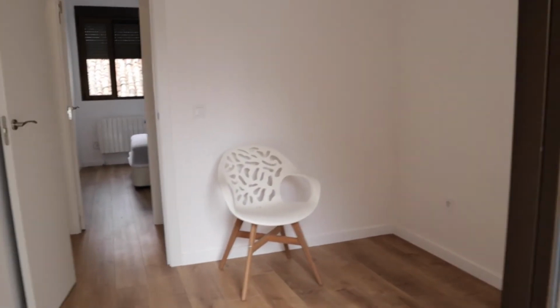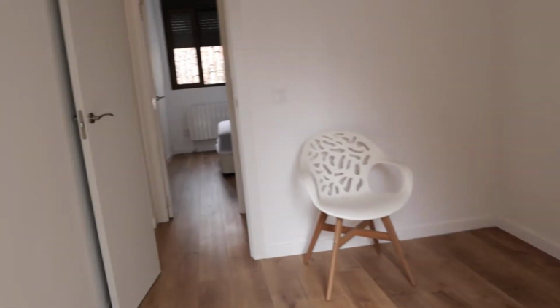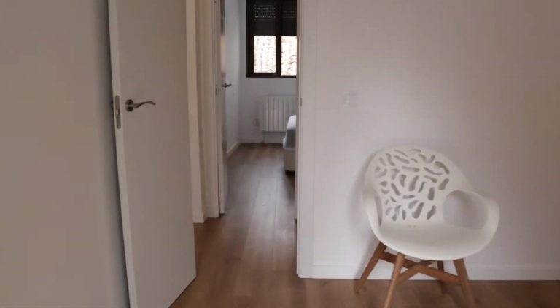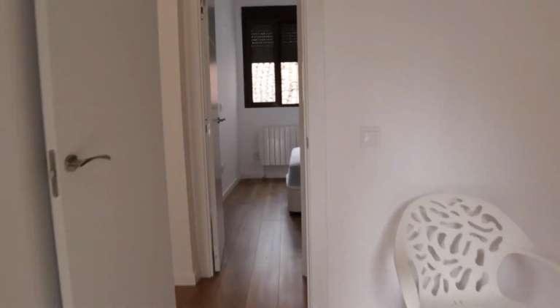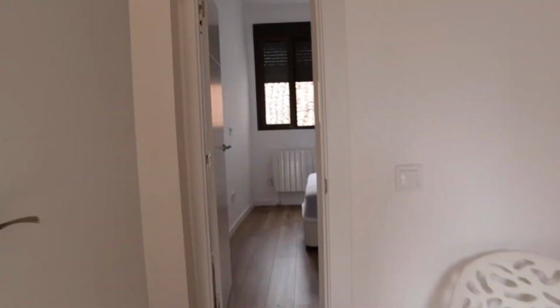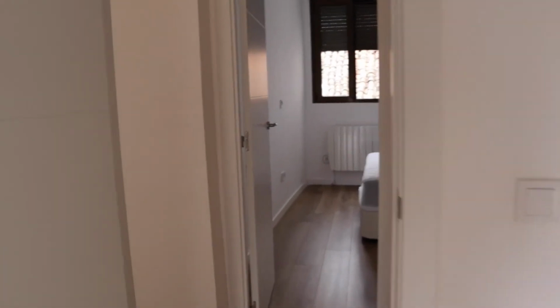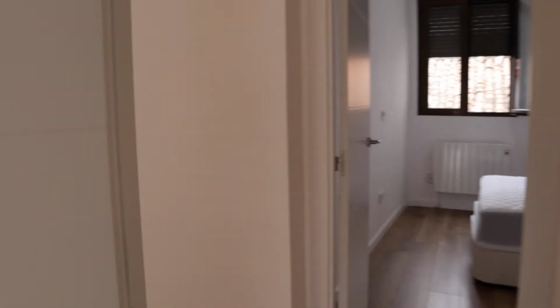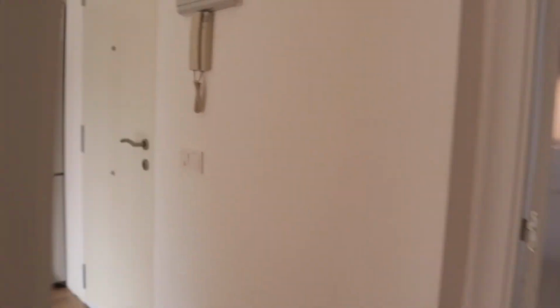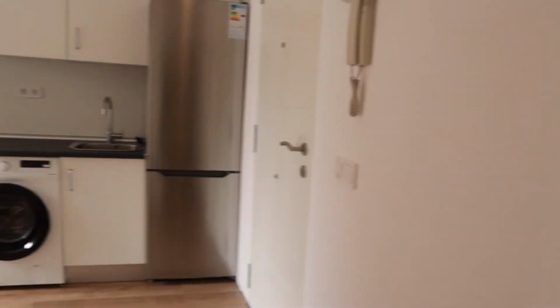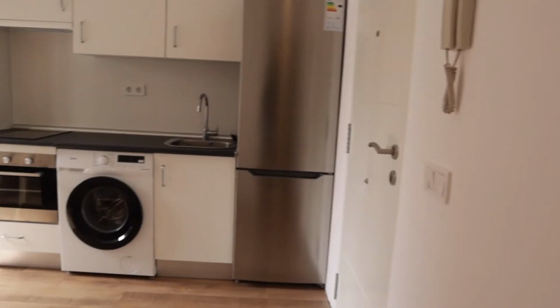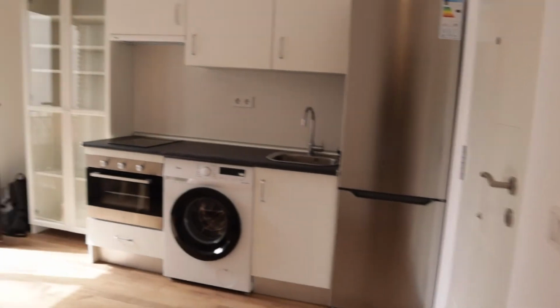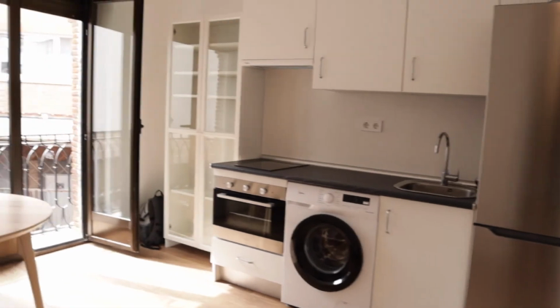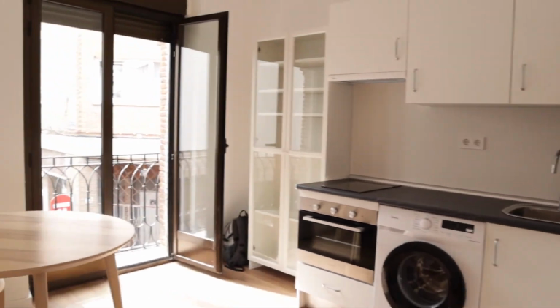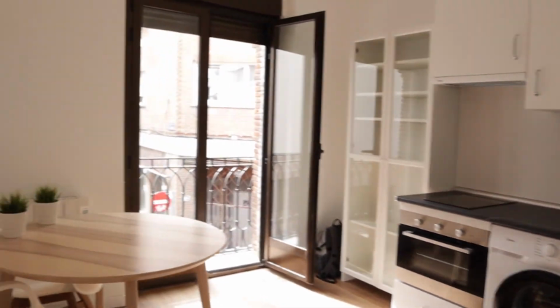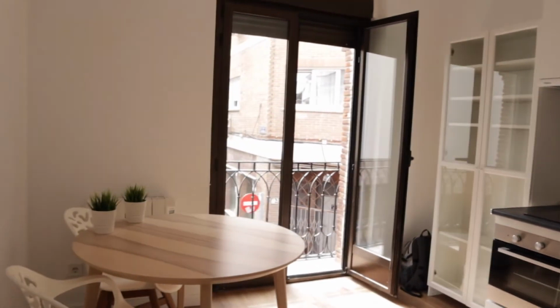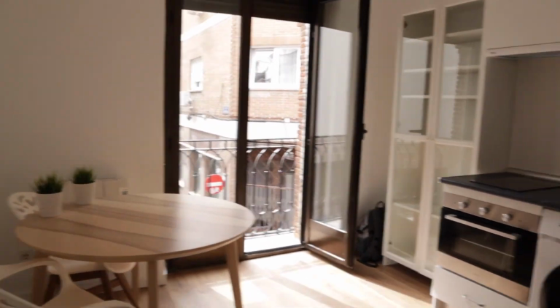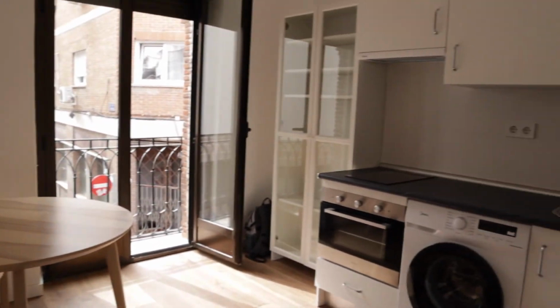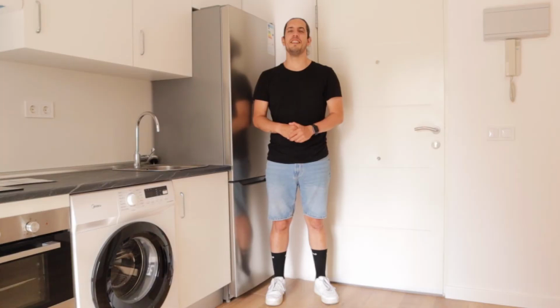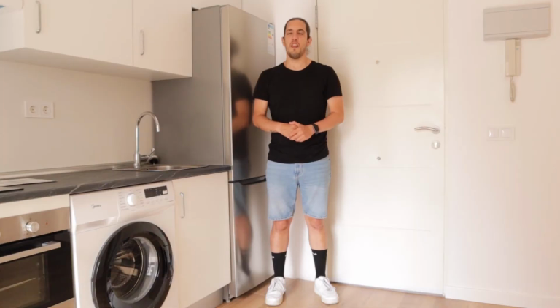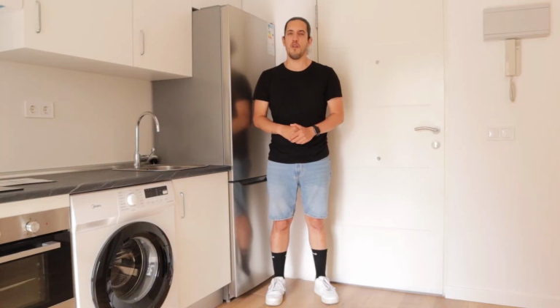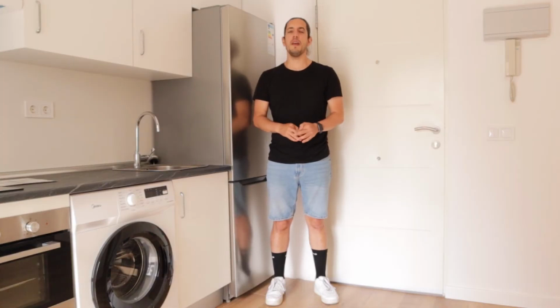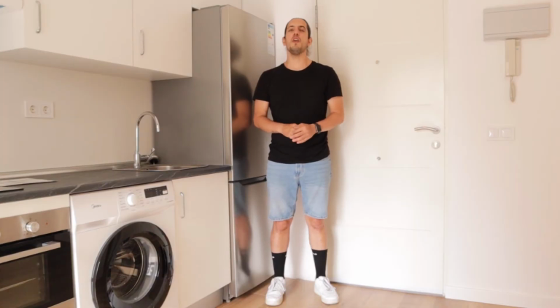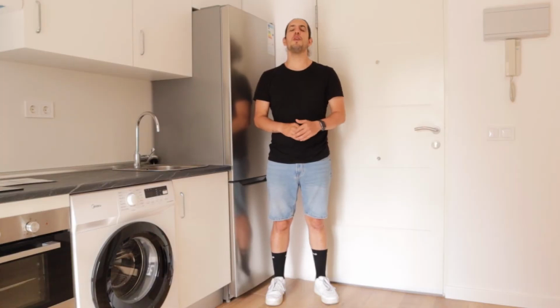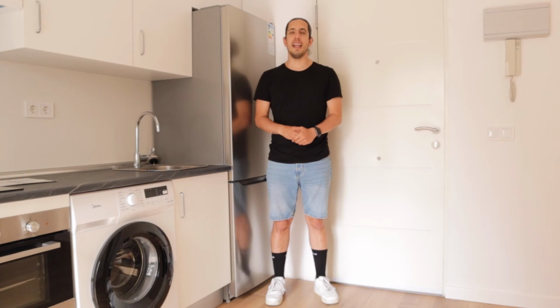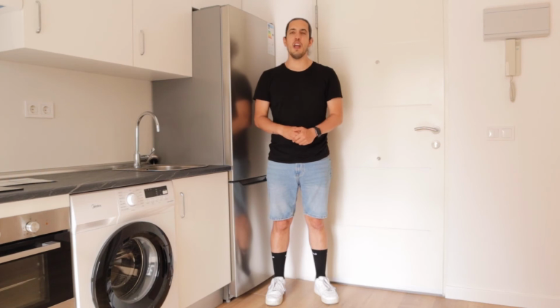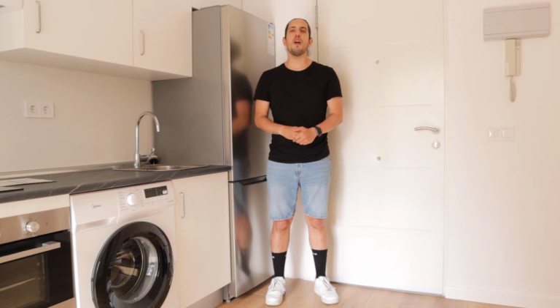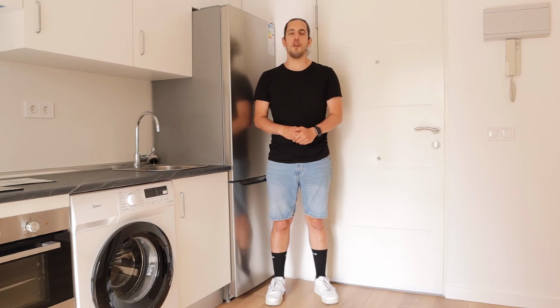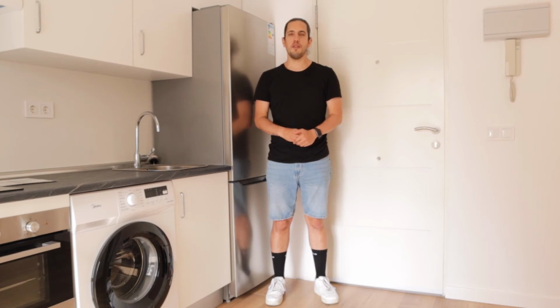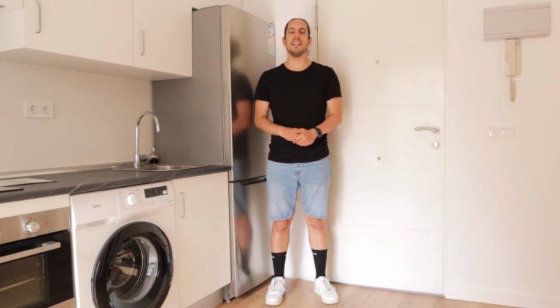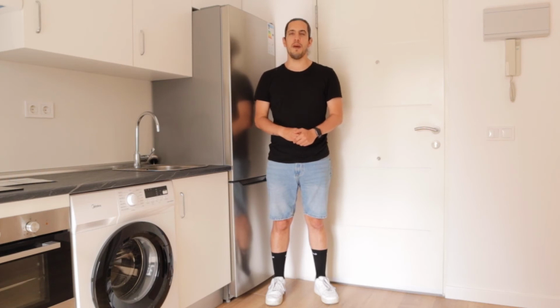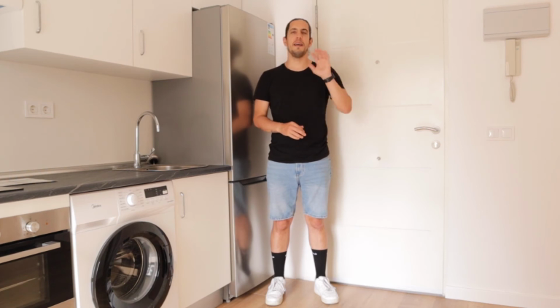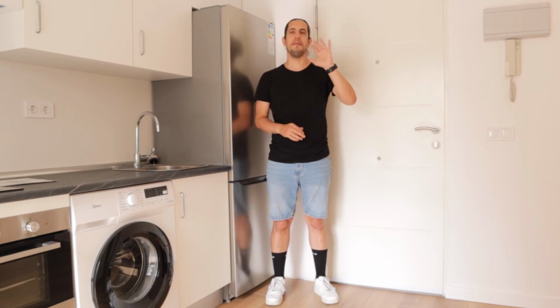So that's the apartment. It's a really good apartment, recently refurbished, totally equipped and ready for booking. Thank you for watching, hope you enjoyed and liked it. You can find more information at Spota Home. Bye bye.